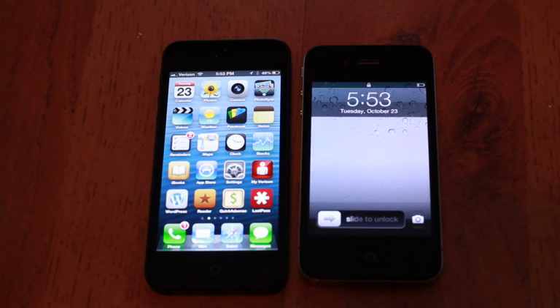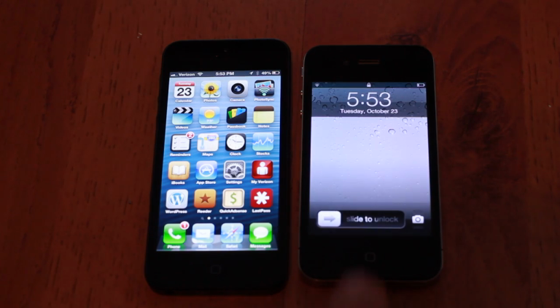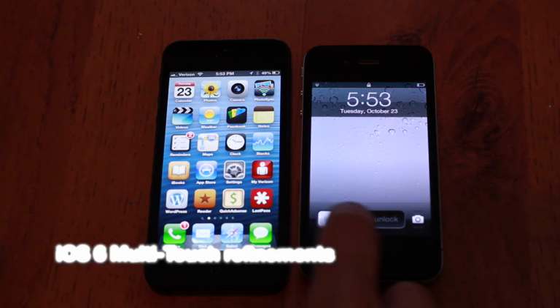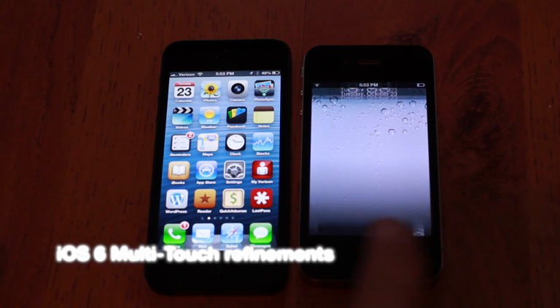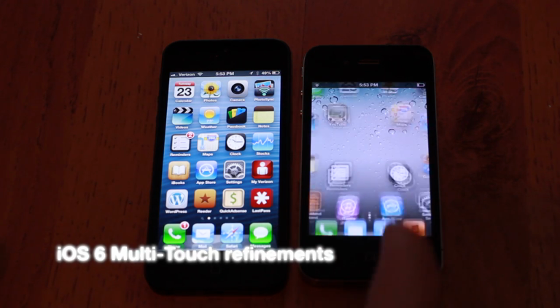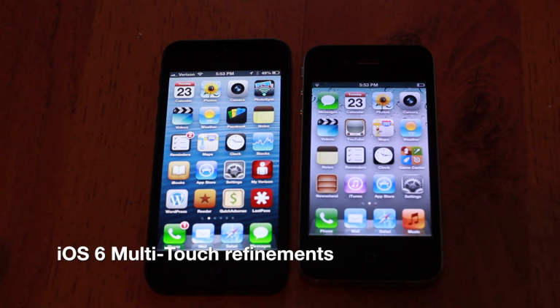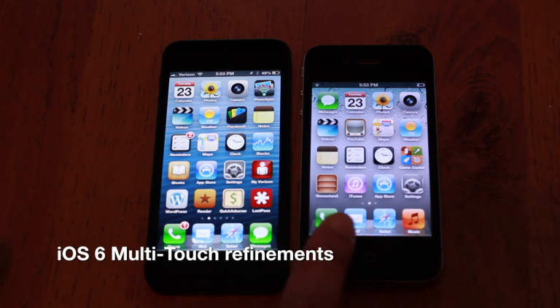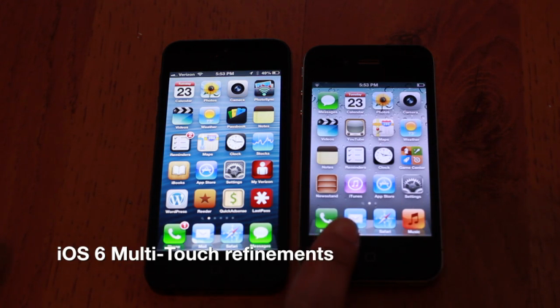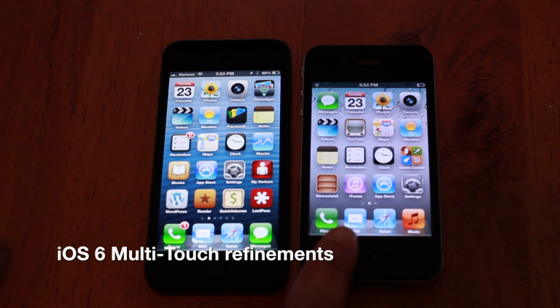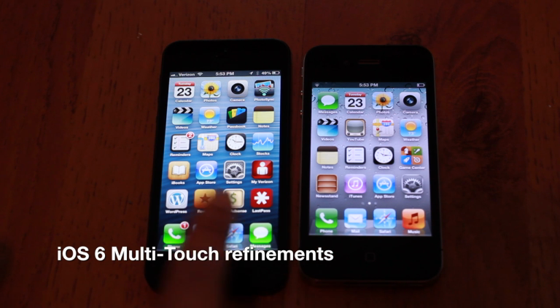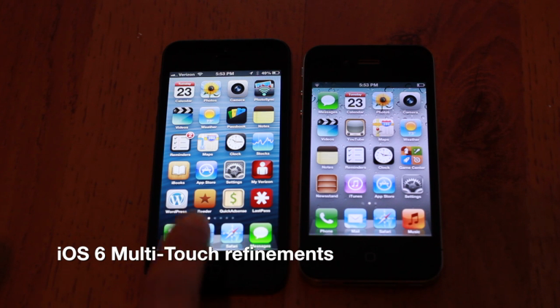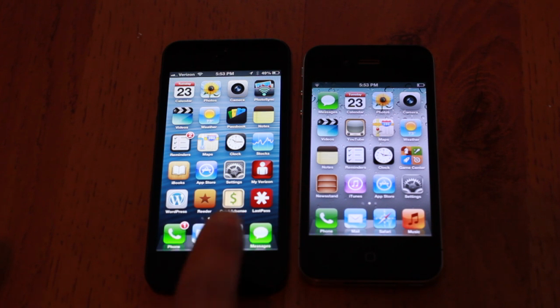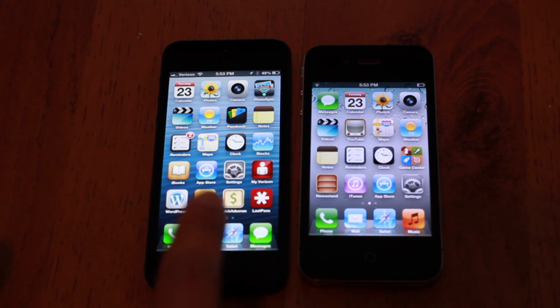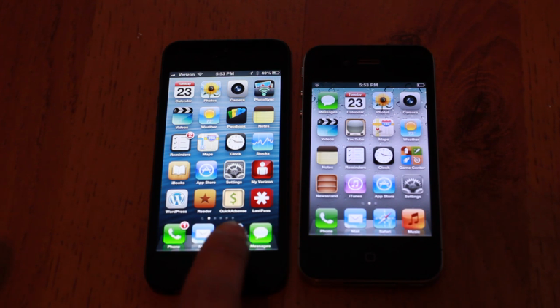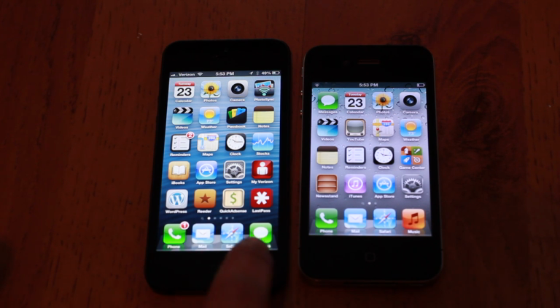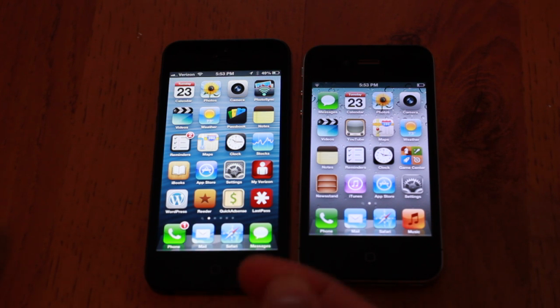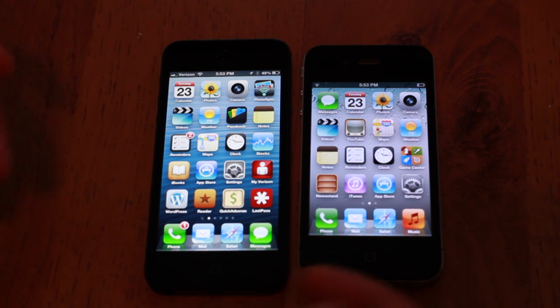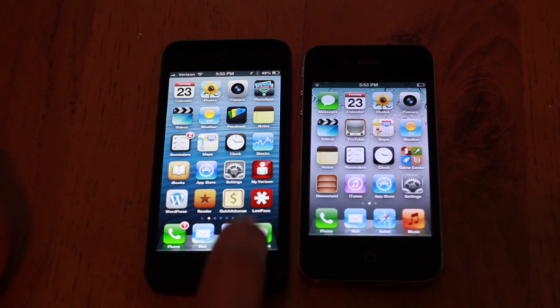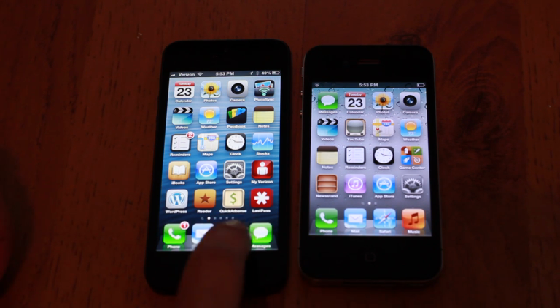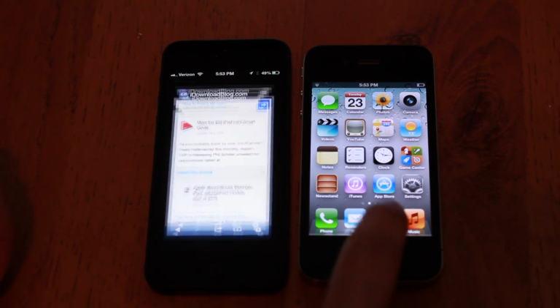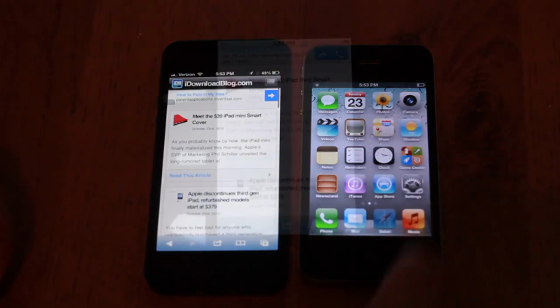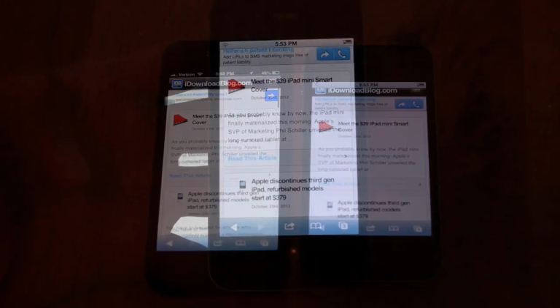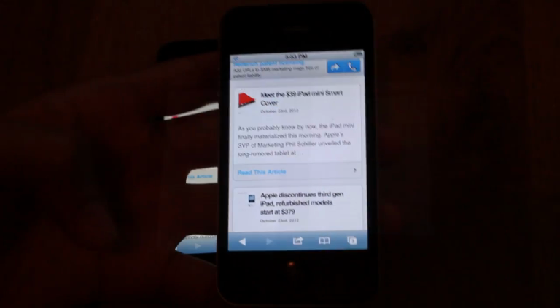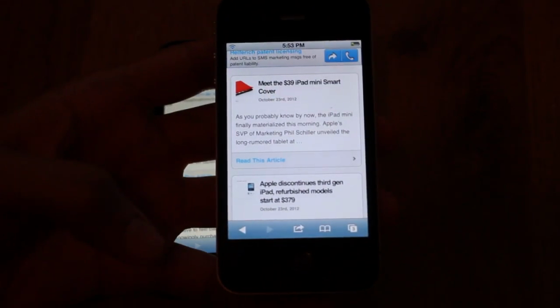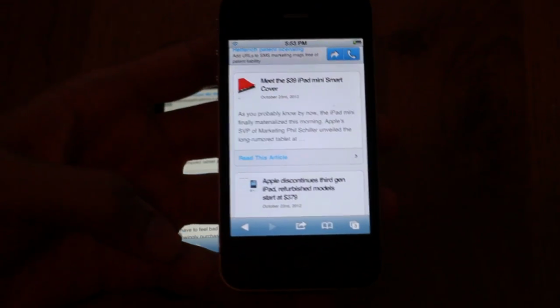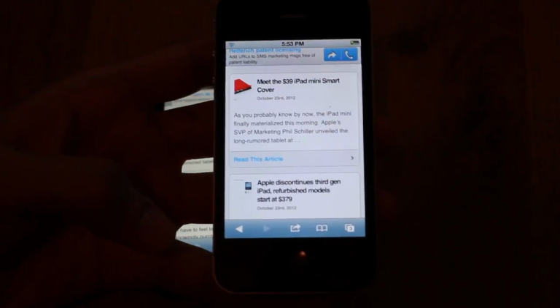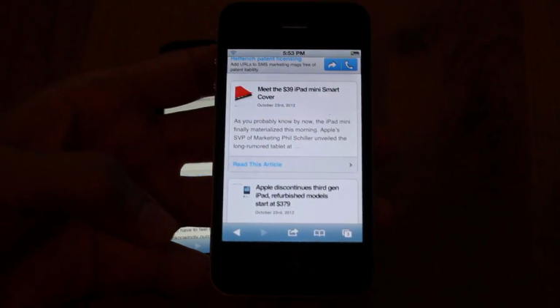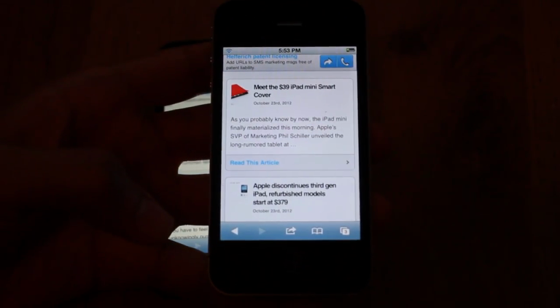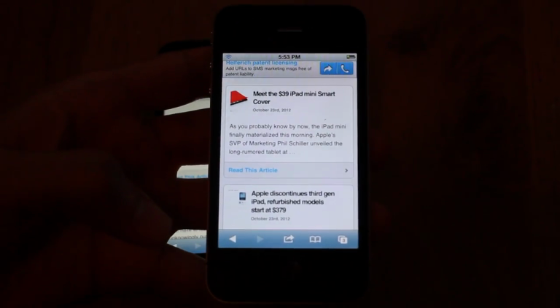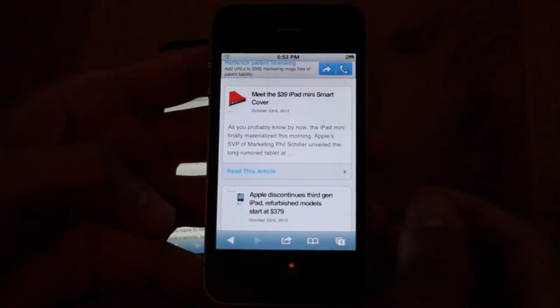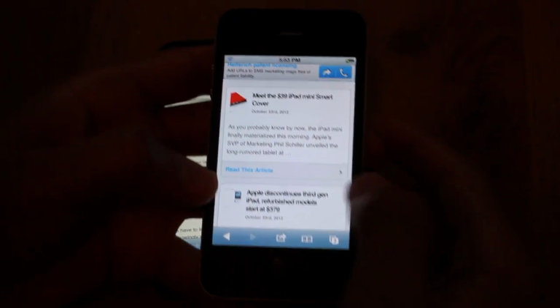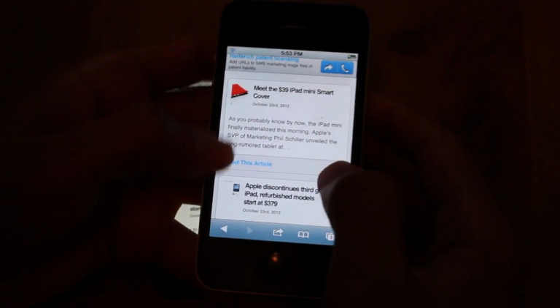With the introduction of the iPad mini and its slimmer bezel, you're going to probably have your thumb resting on the screen a lot more than you would with a normal-sized iPad. For that reason, Apple has implemented improved multi-touch on iOS 6.